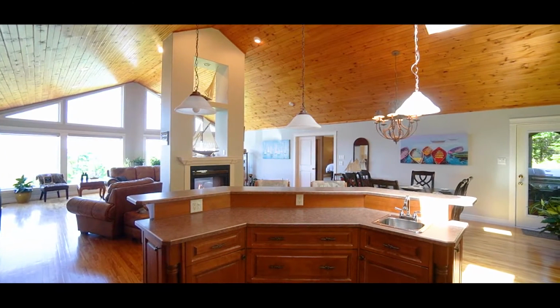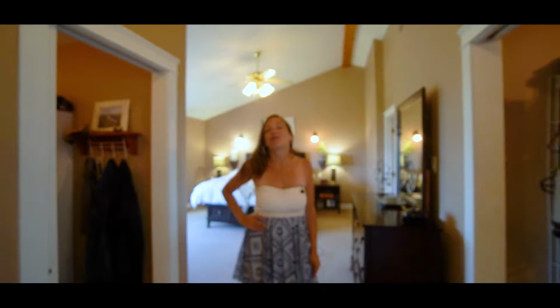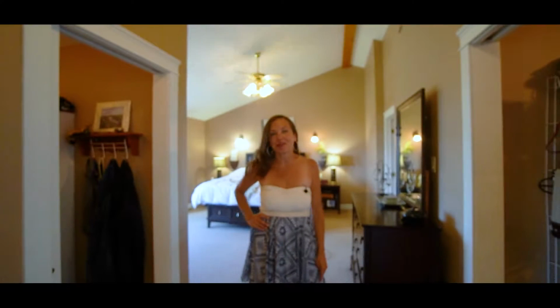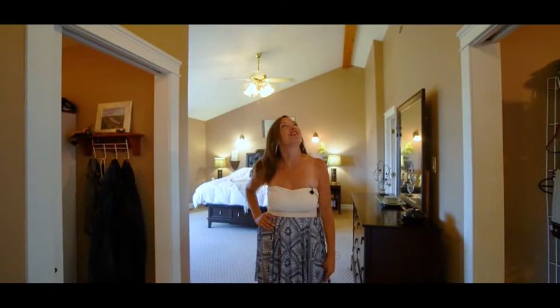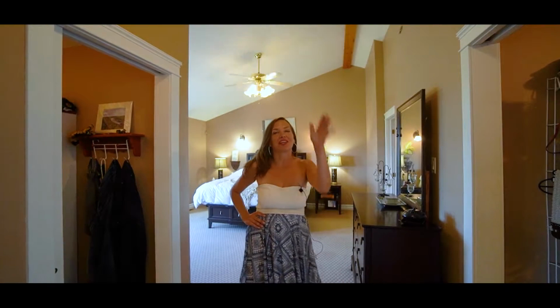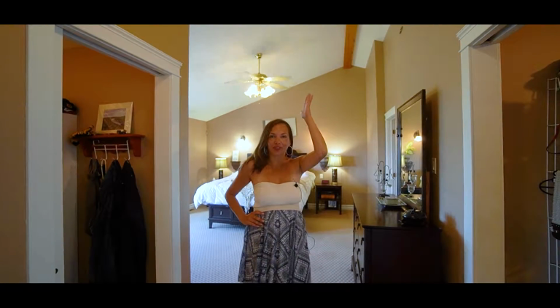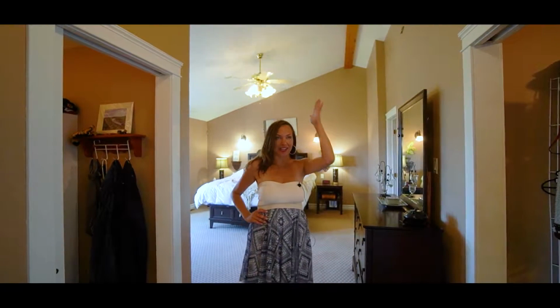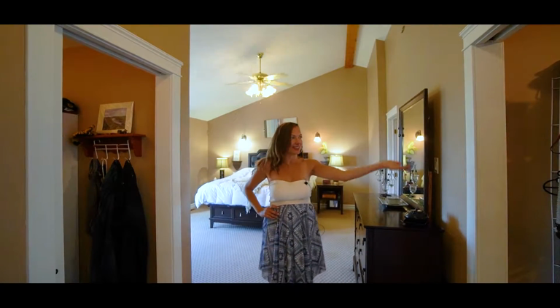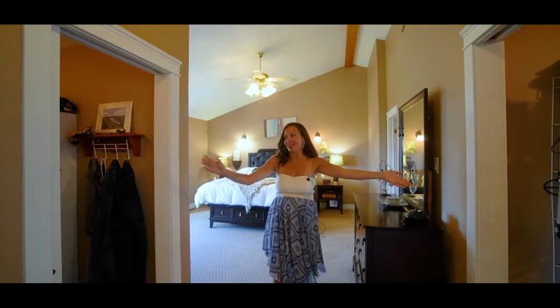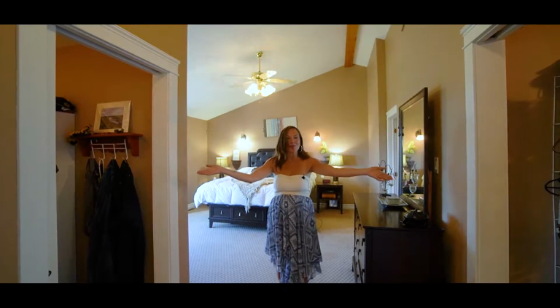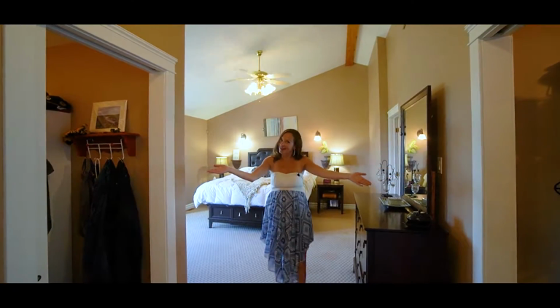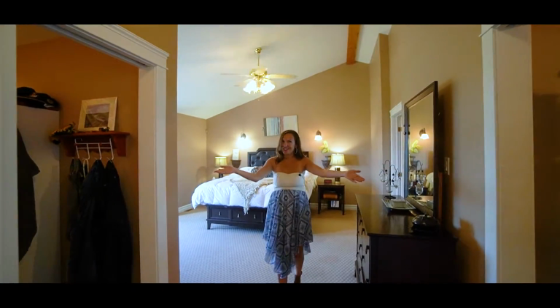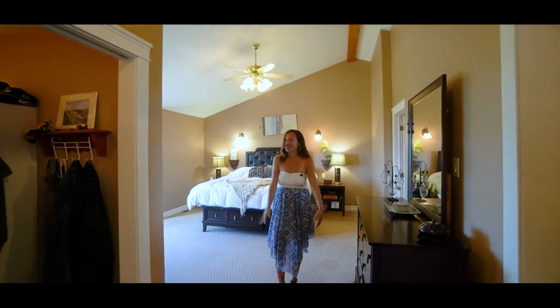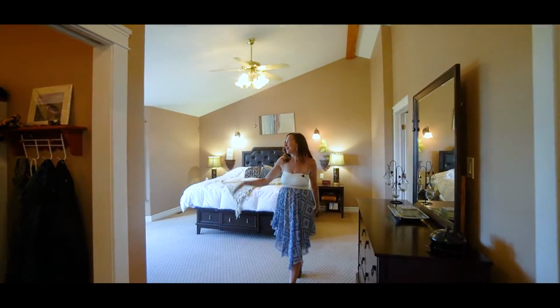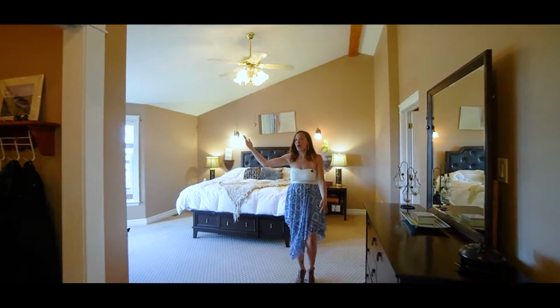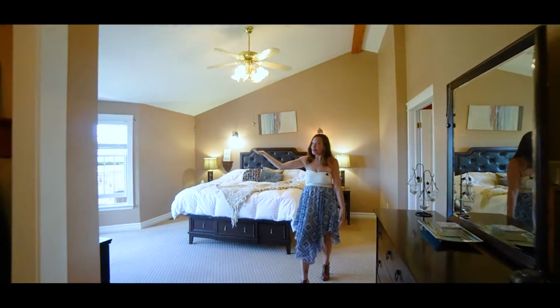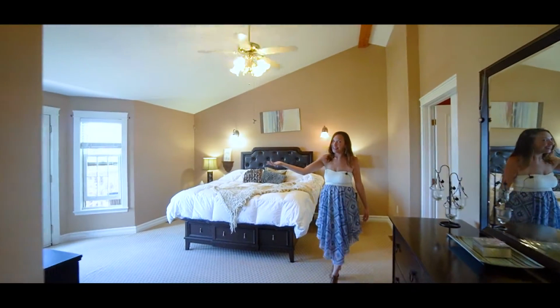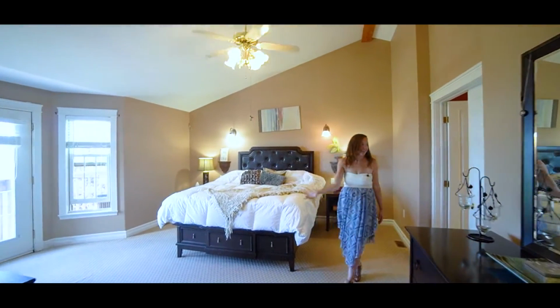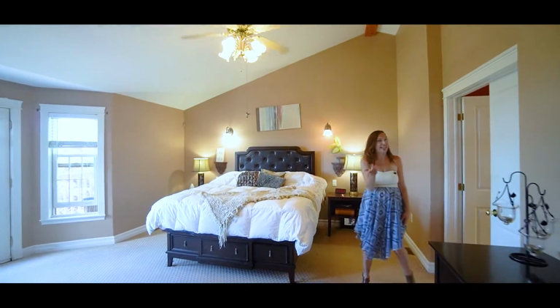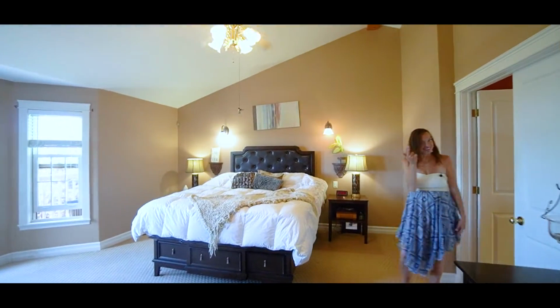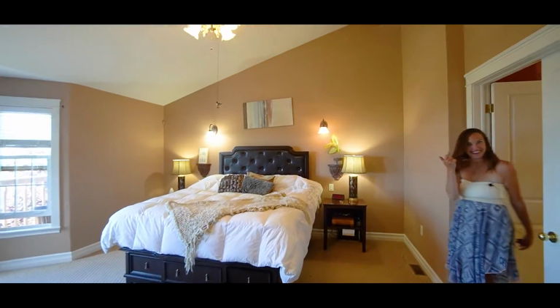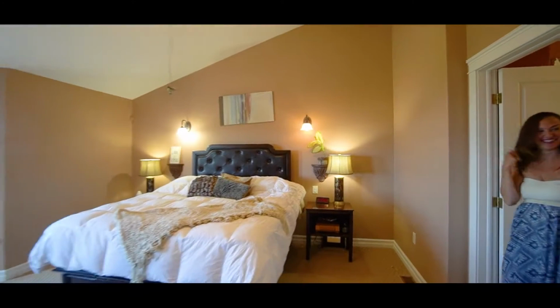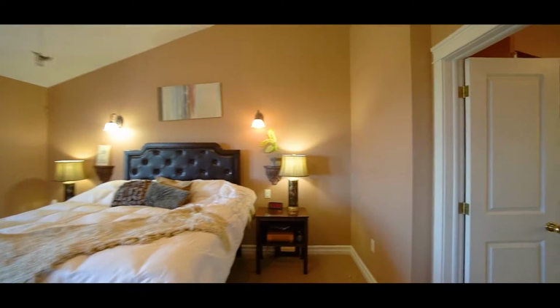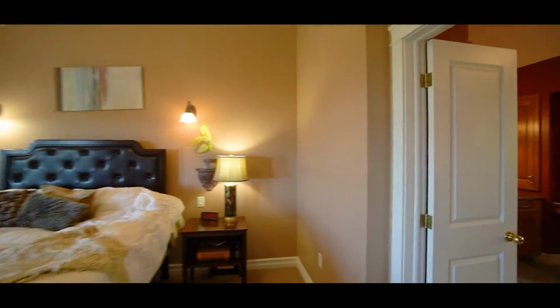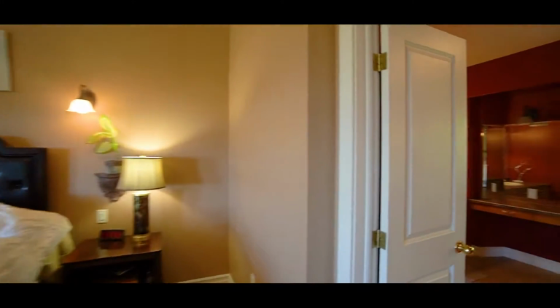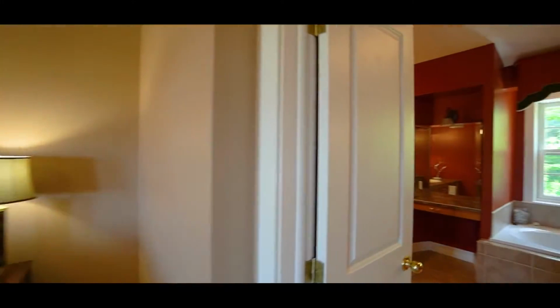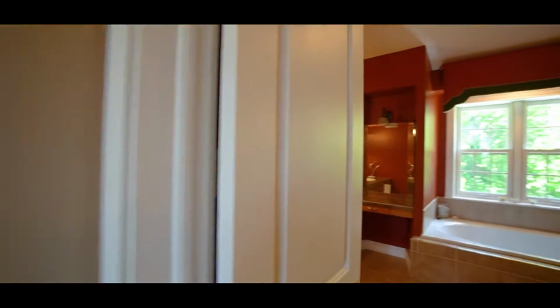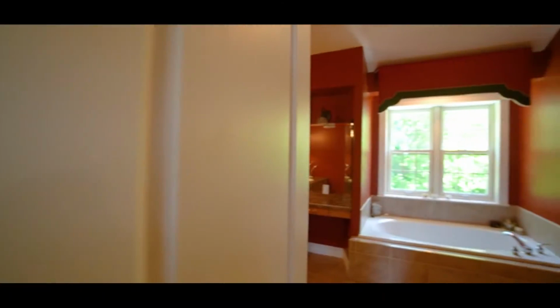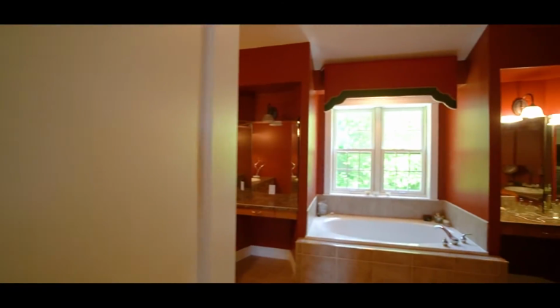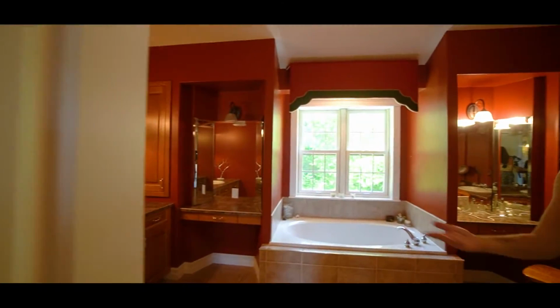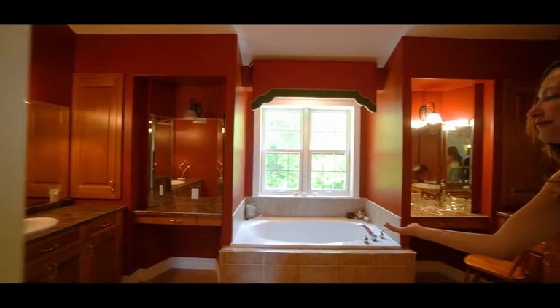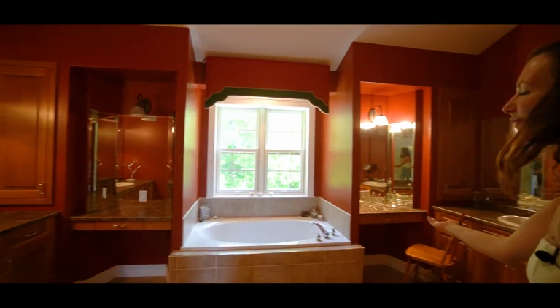The master bedroom features cathedral ceilings, his and hers walk-in closets, a walk-out balcony — and I mean, what is there left to fight about?